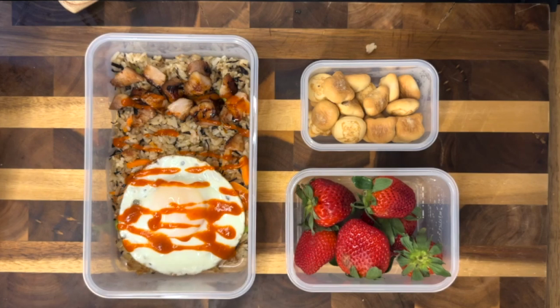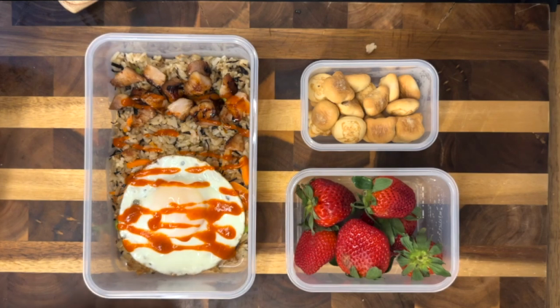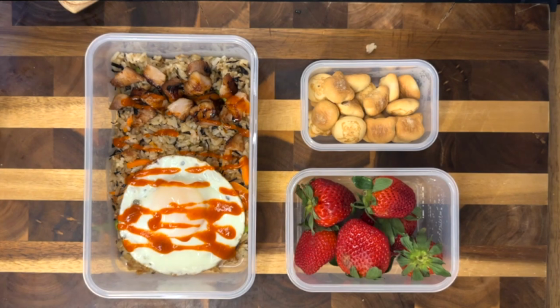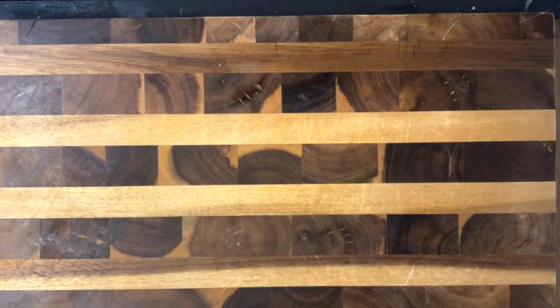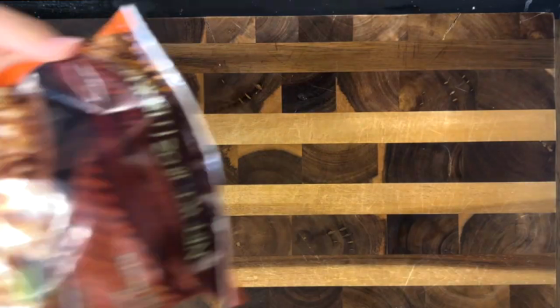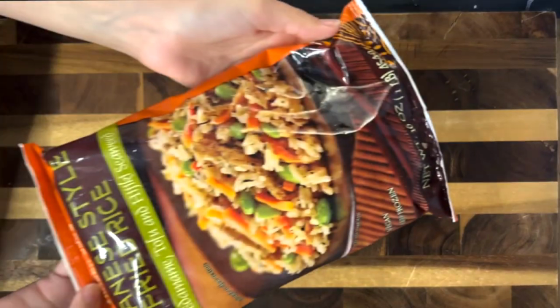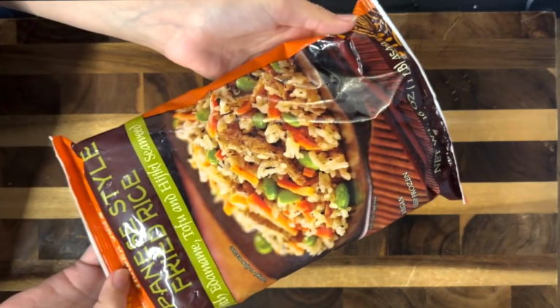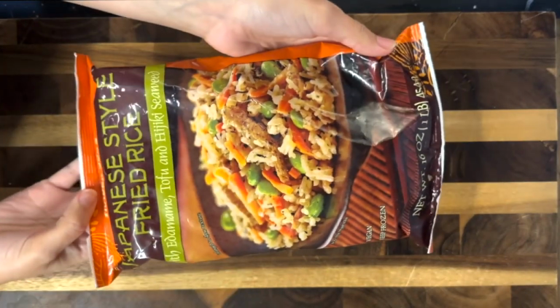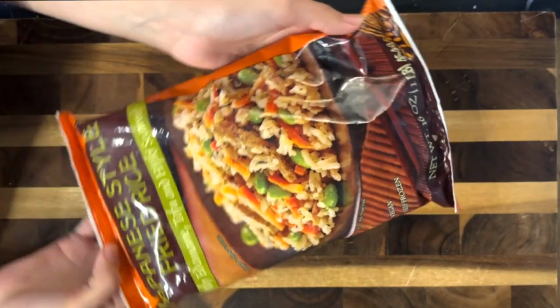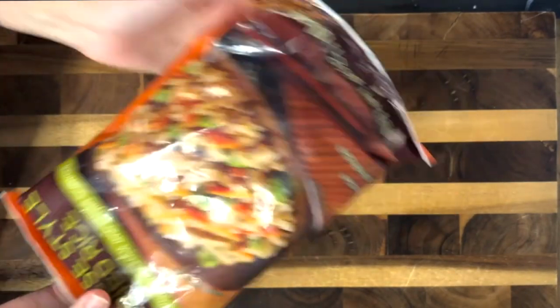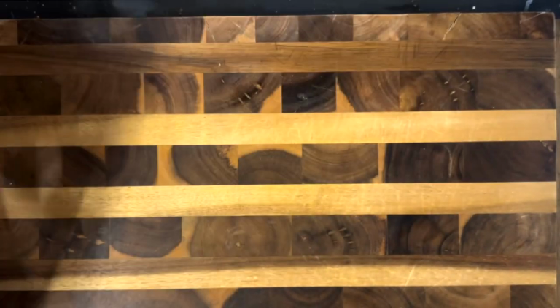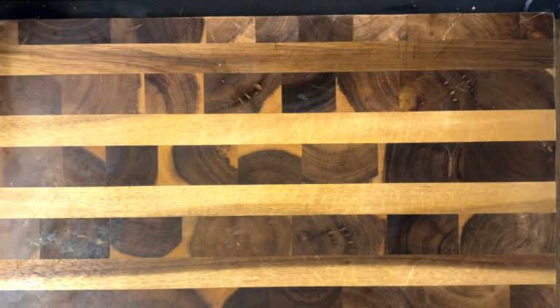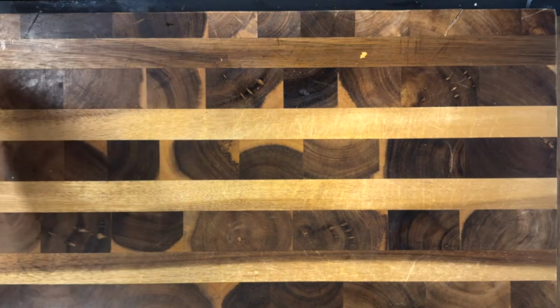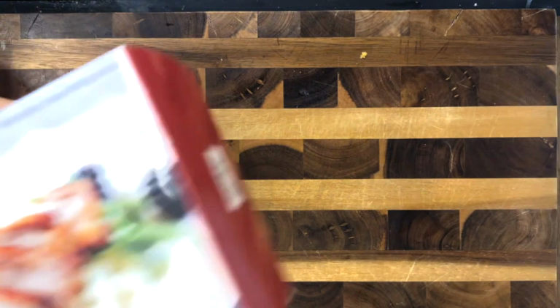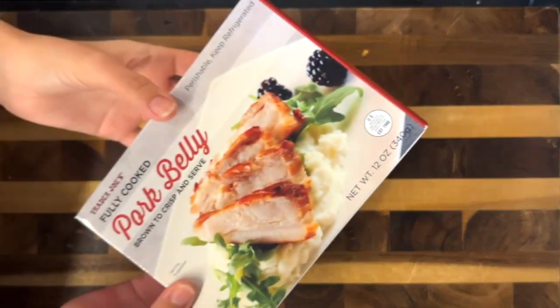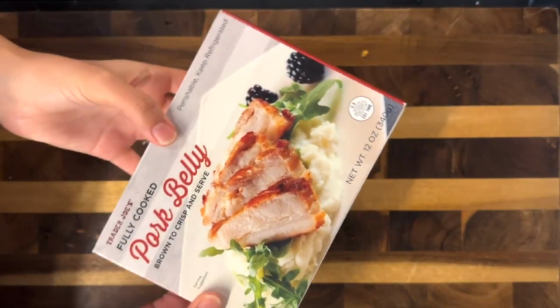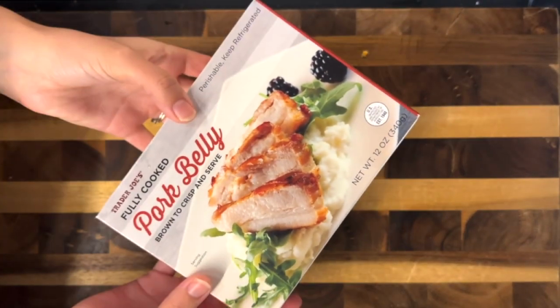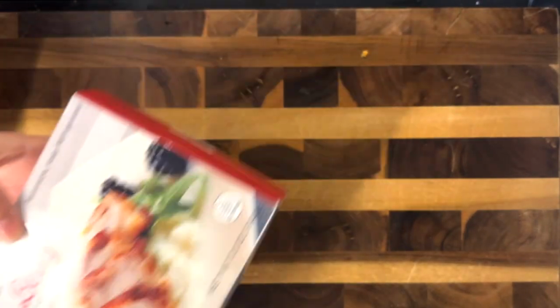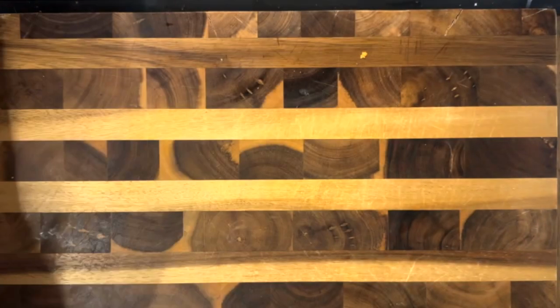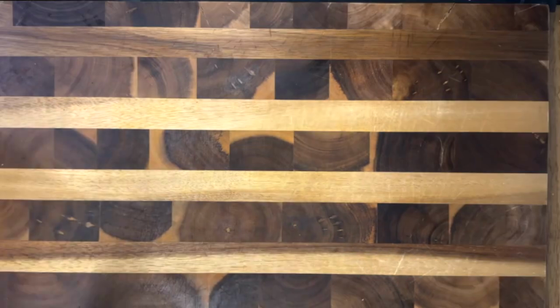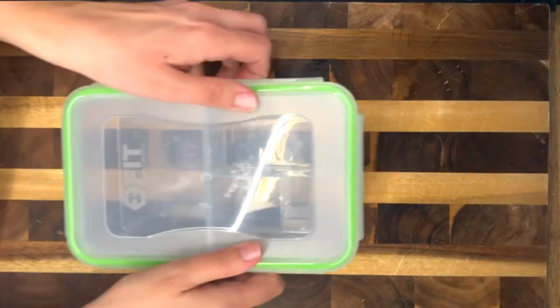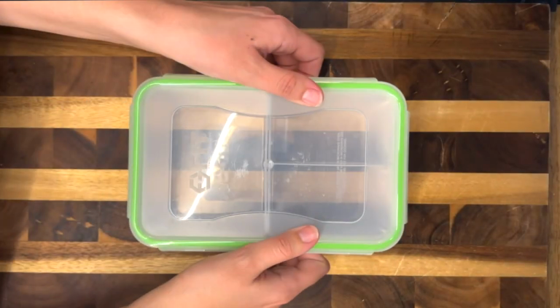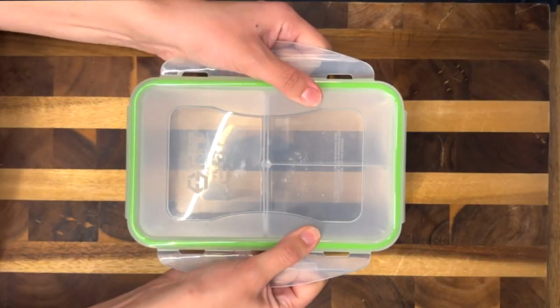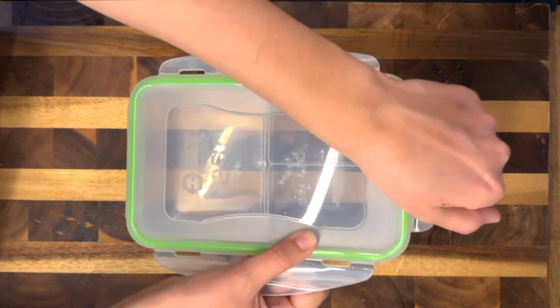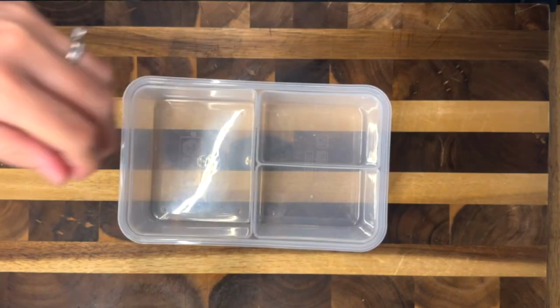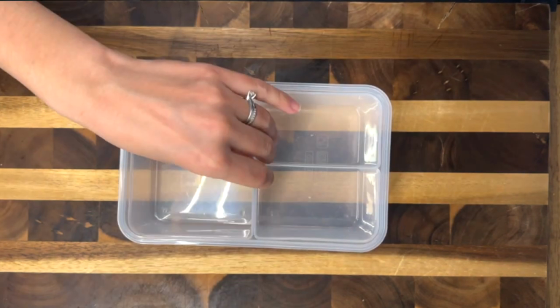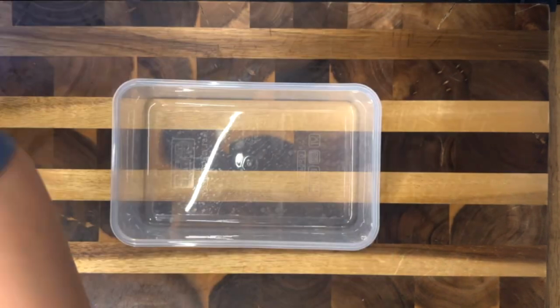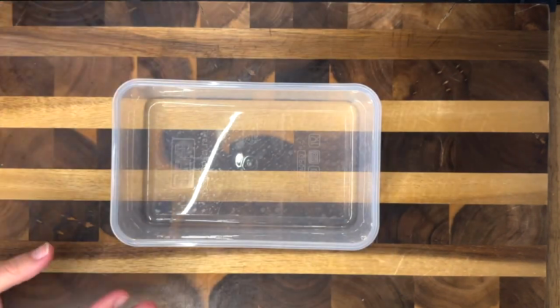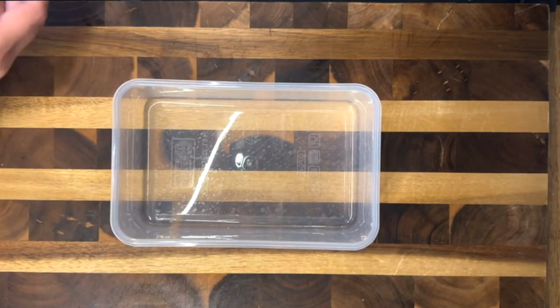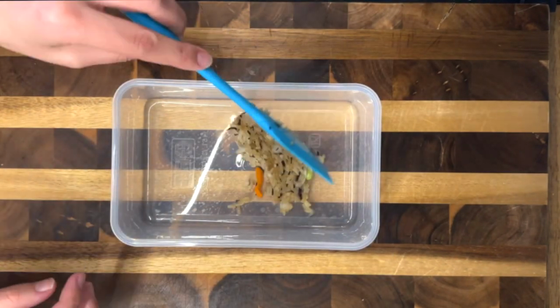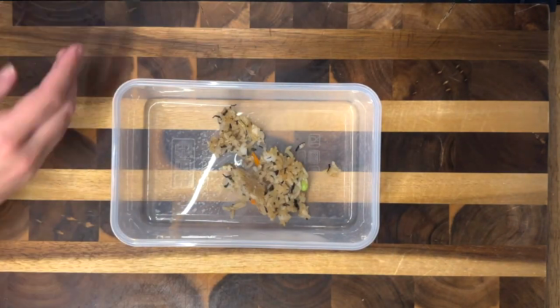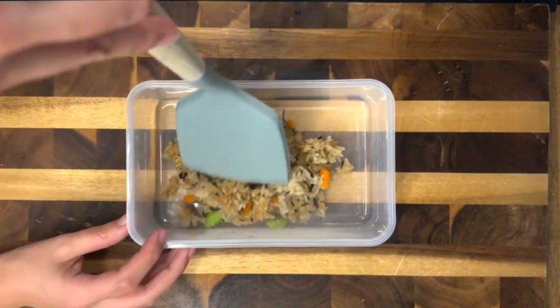Let's make some lunch for my husband. Today he's getting two of my very favorite Trader Joe's items, which is this Japanese-style fried rice and also their pork belly. I sauteed these both separately in a pan, and in my fit, strong, and healthy bento box container, I added in the rice.